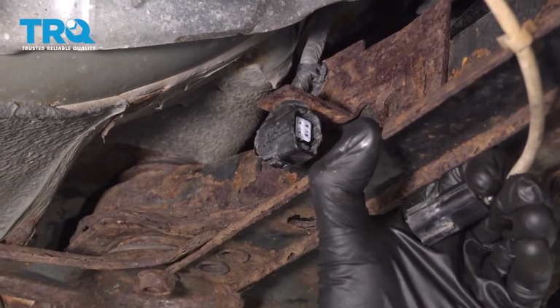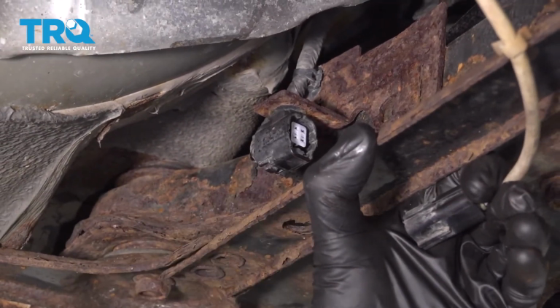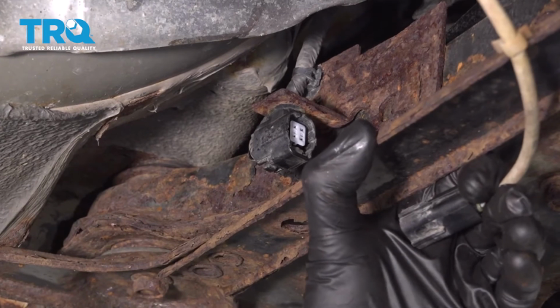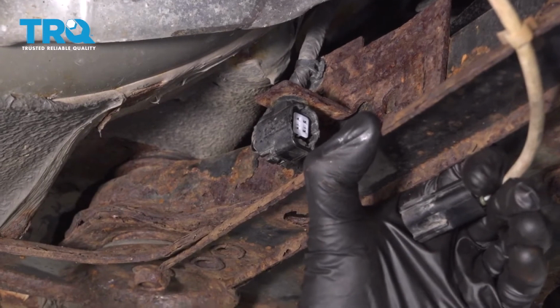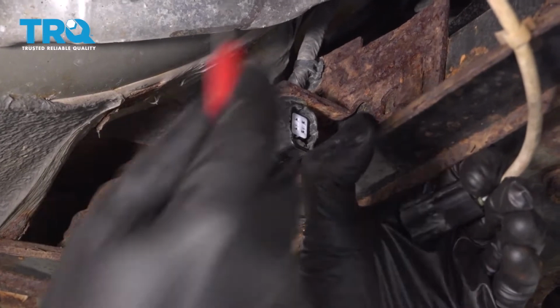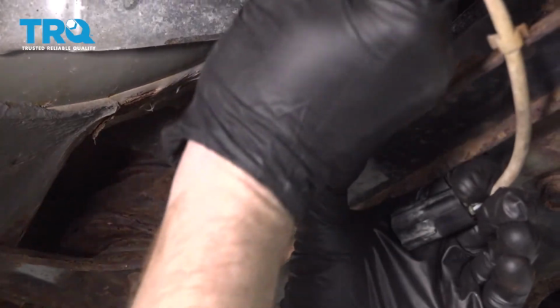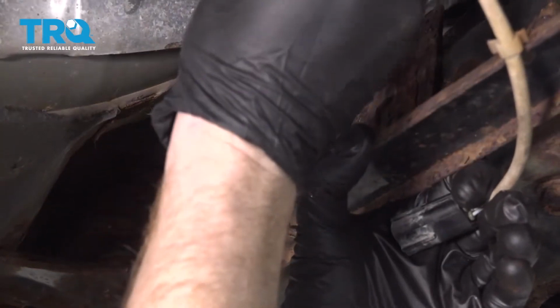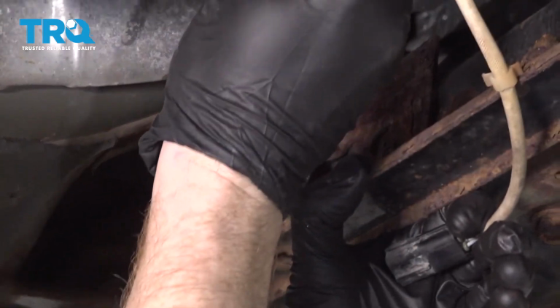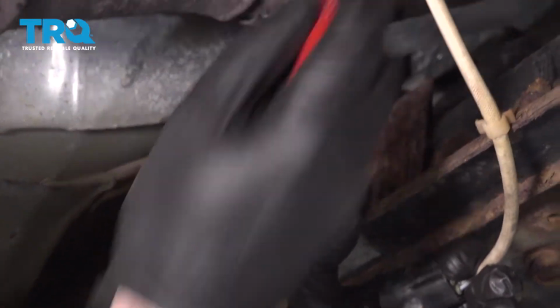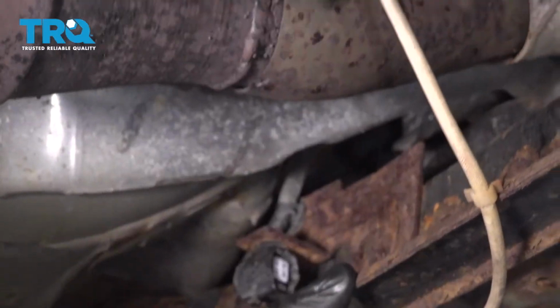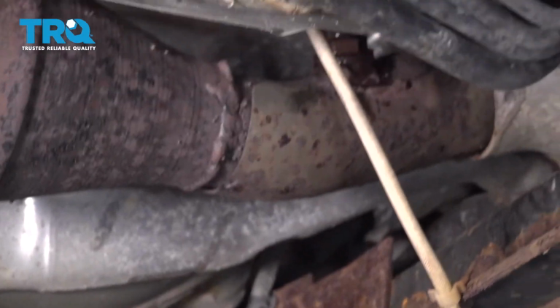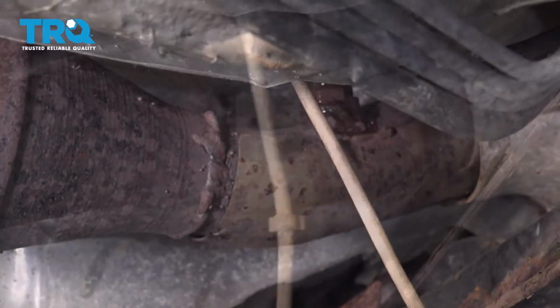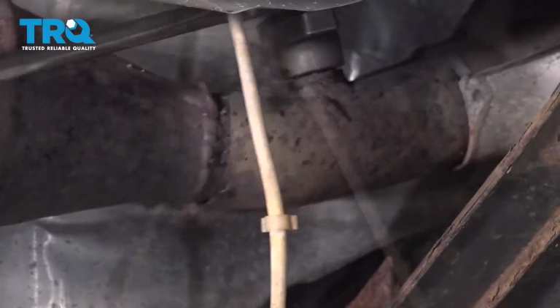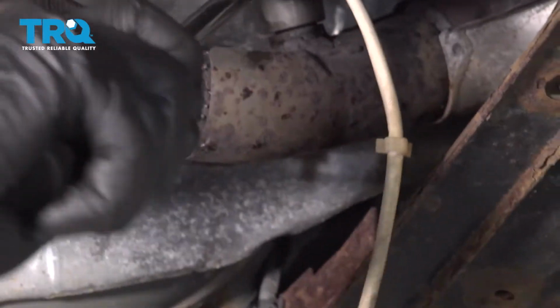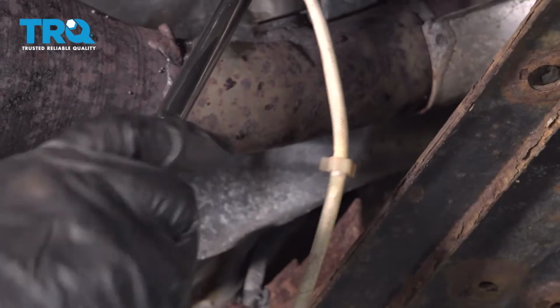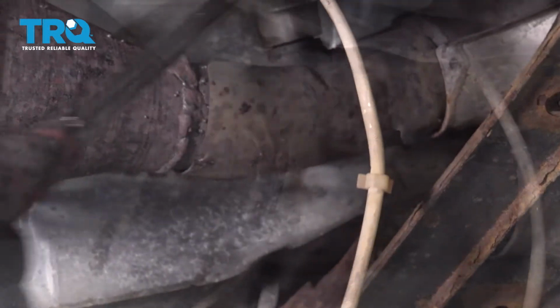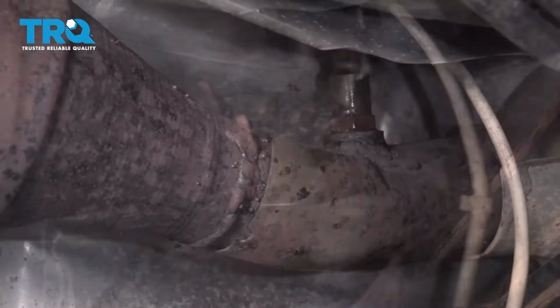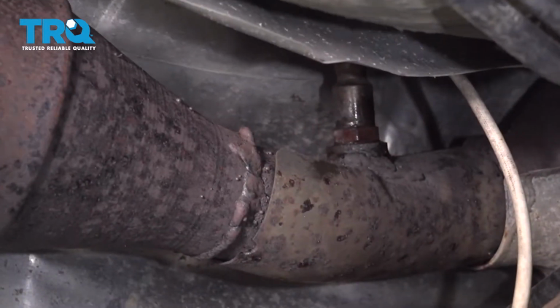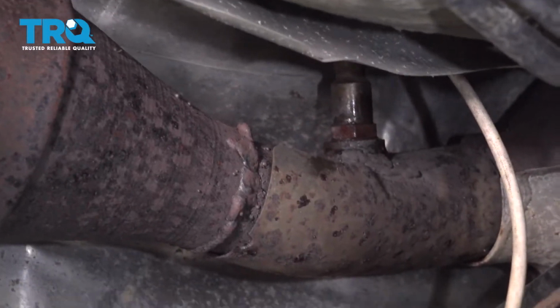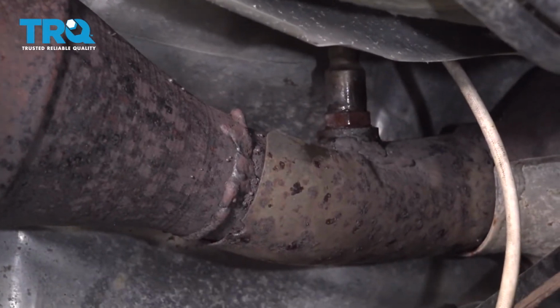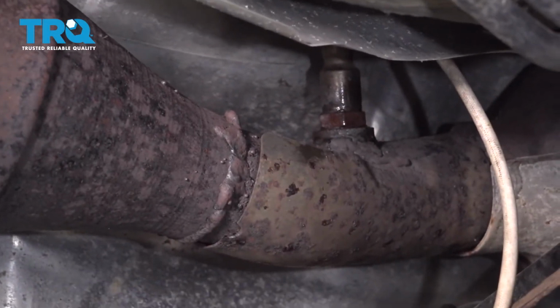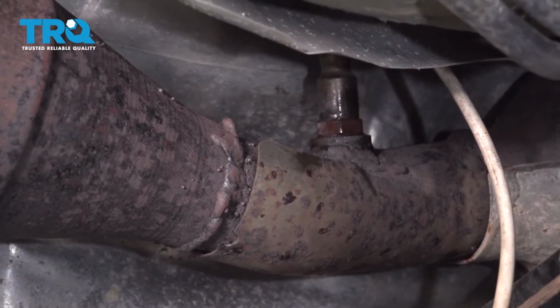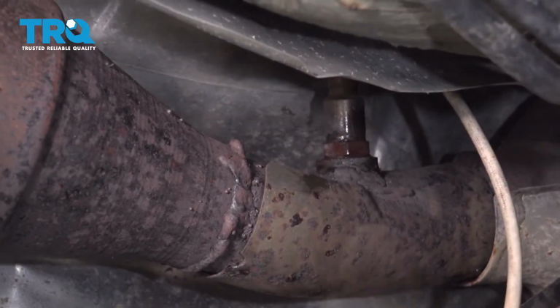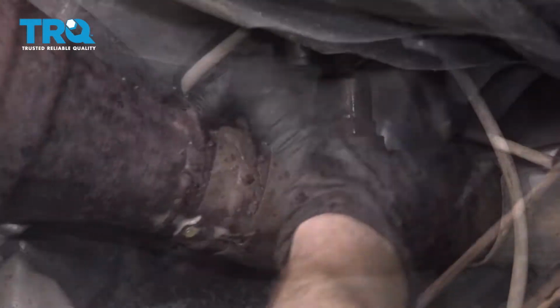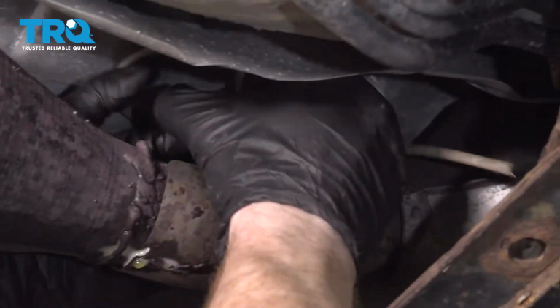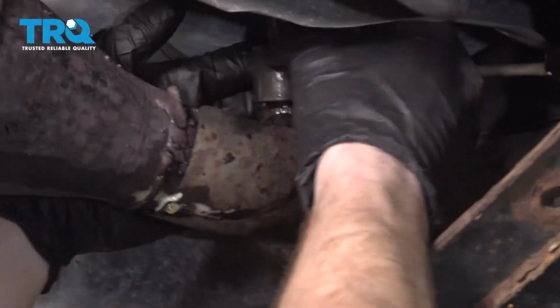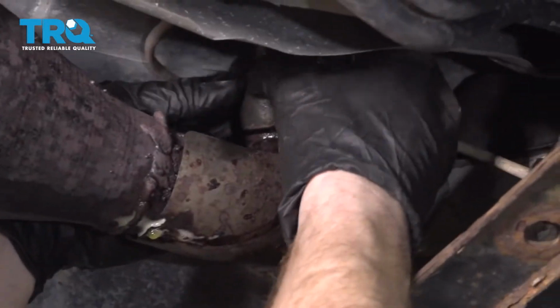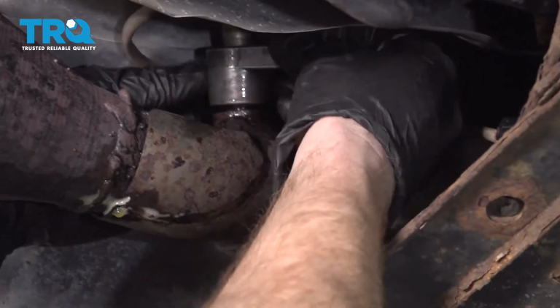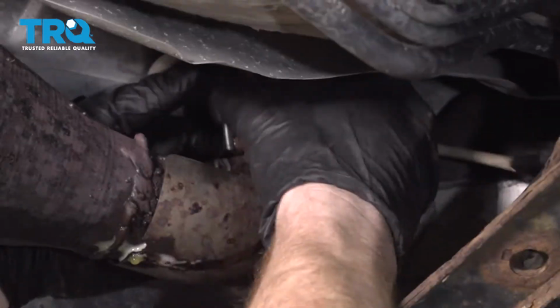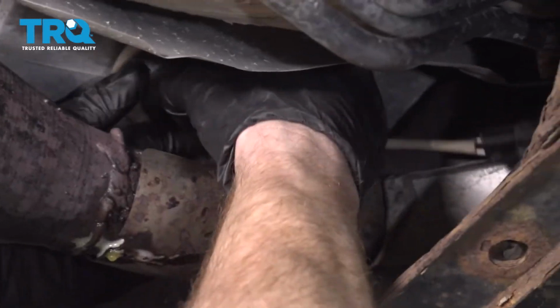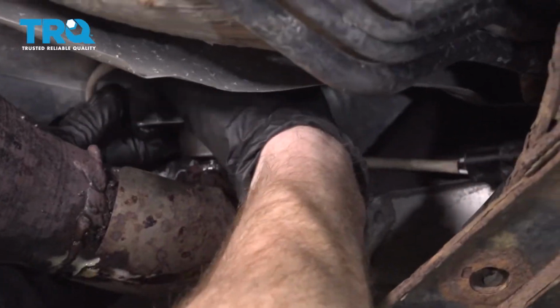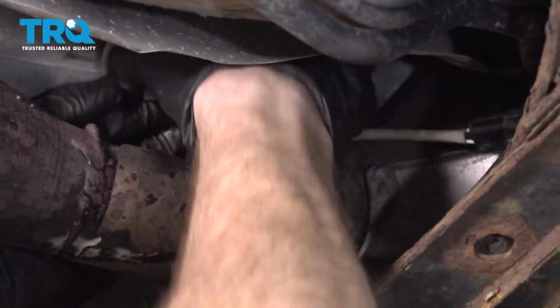This one looks fine so we can move along to removing the O2 sensor up here on the exhaust pipe. Now that we've got that broken free, let's continue removing it. I'm just going to use my socket to completely remove this.